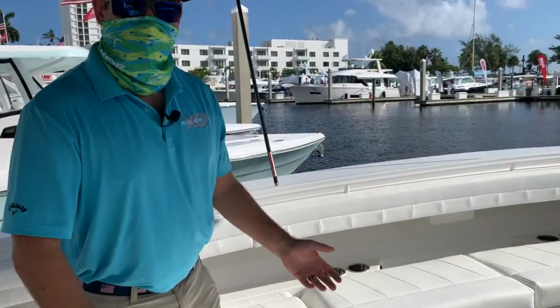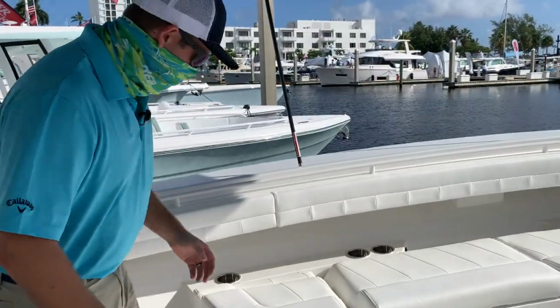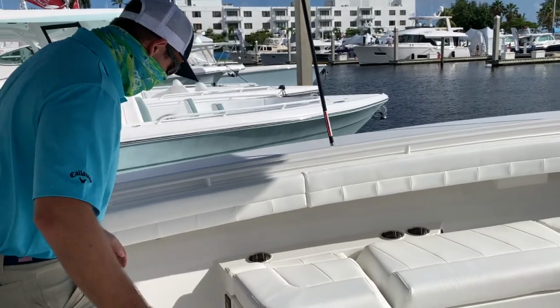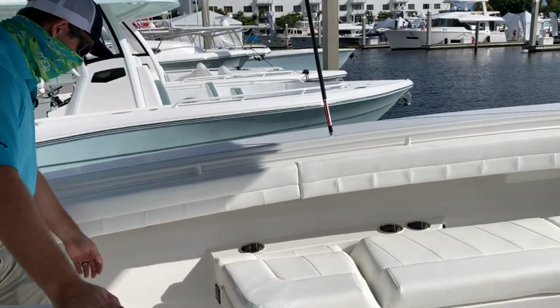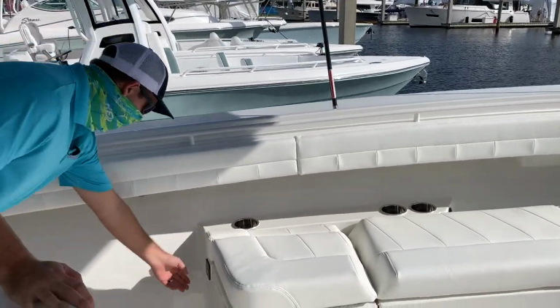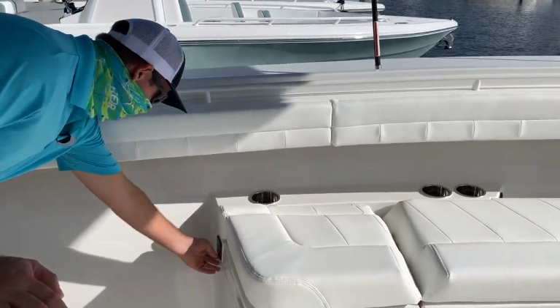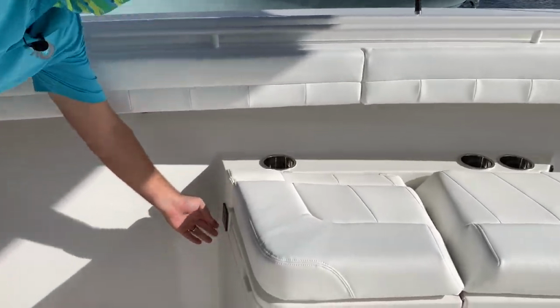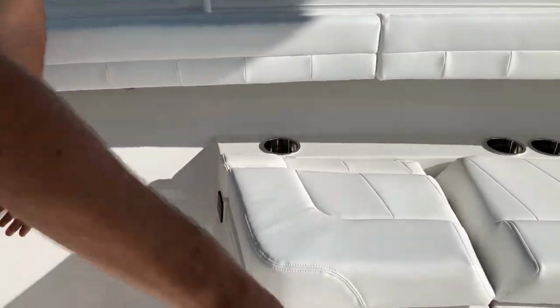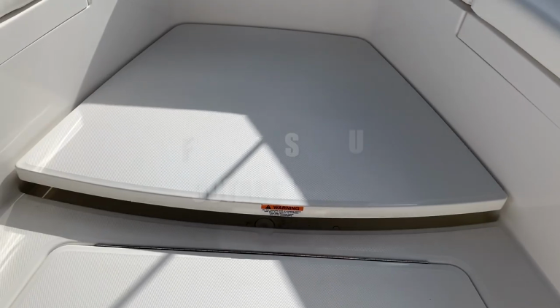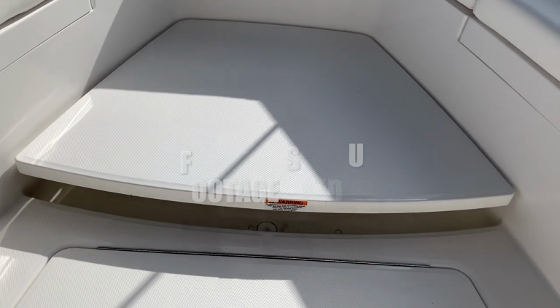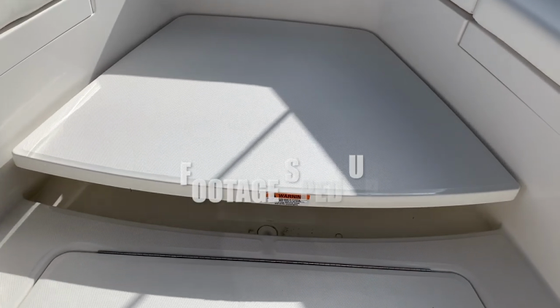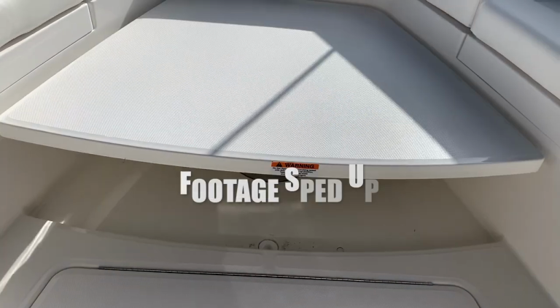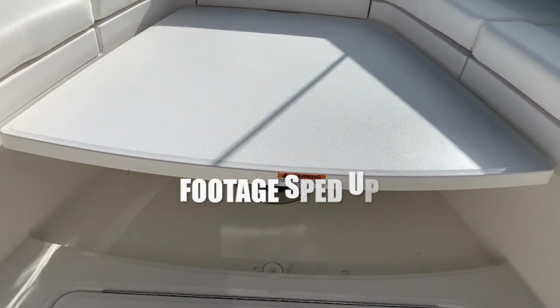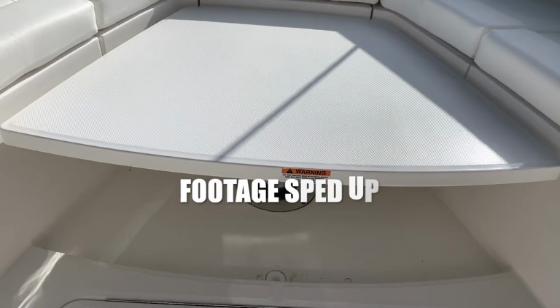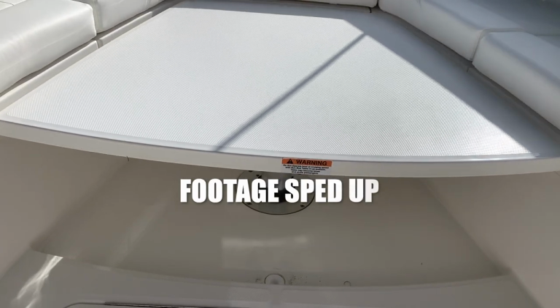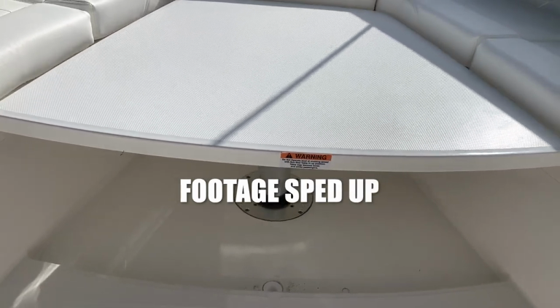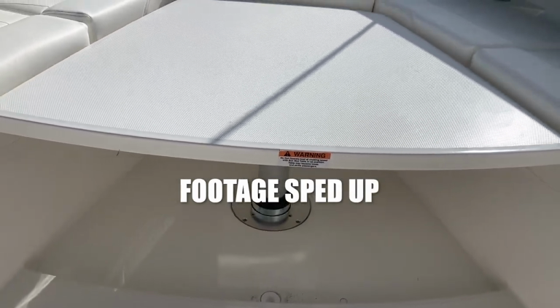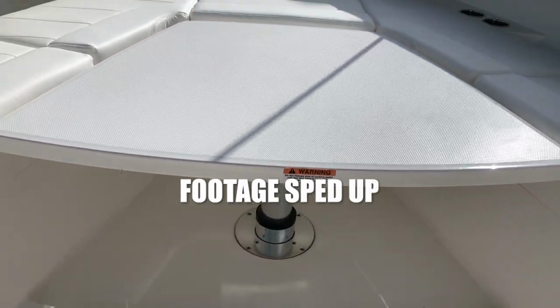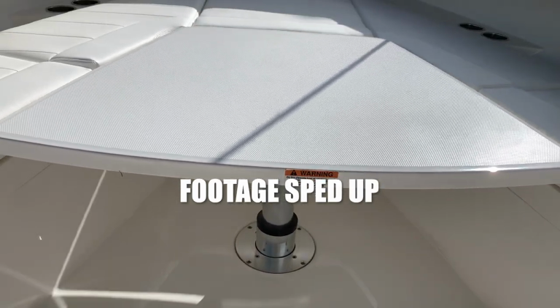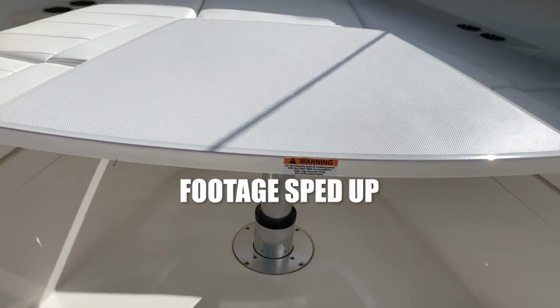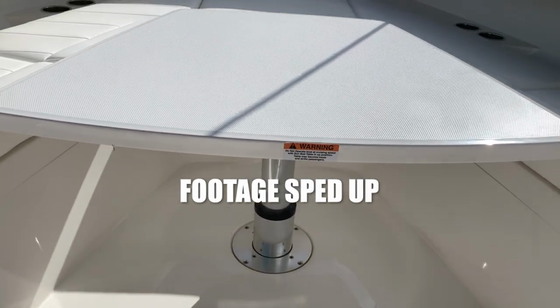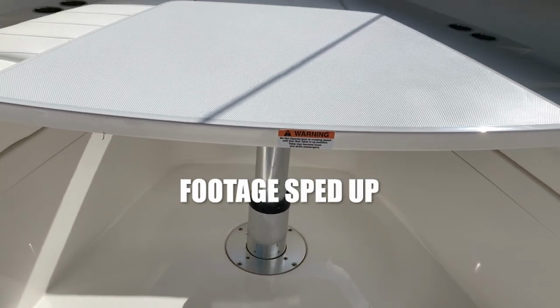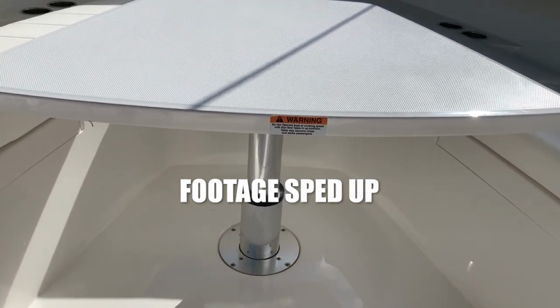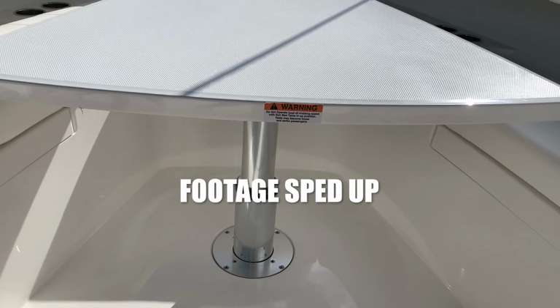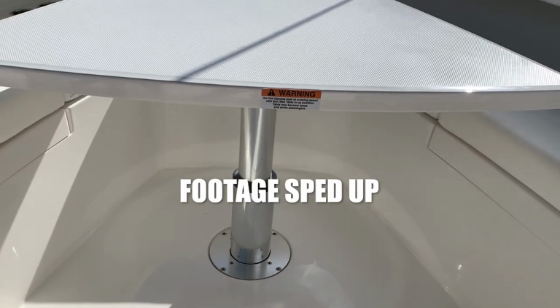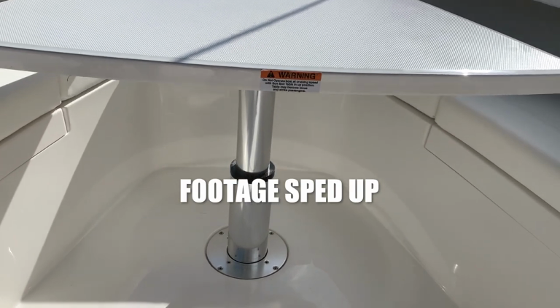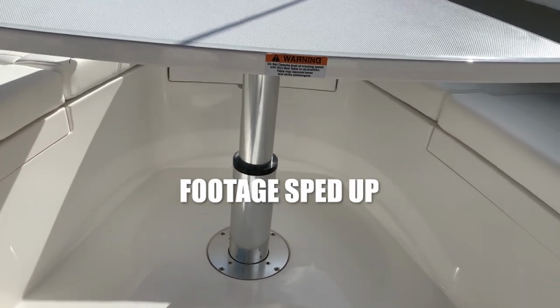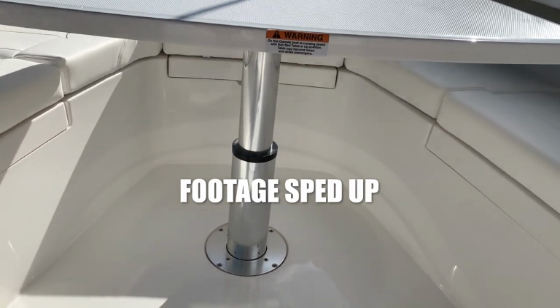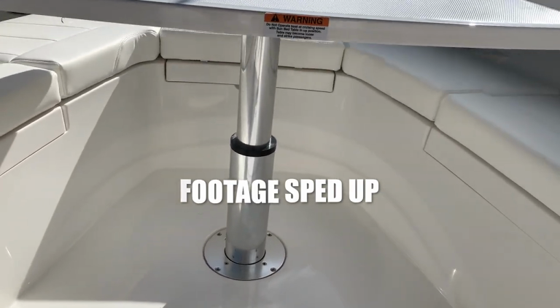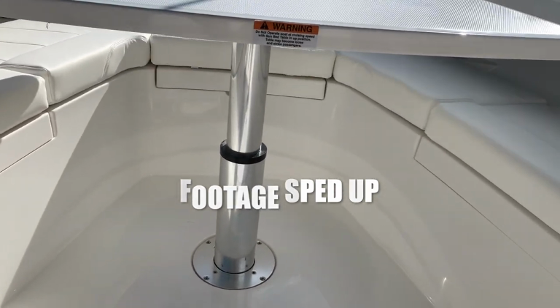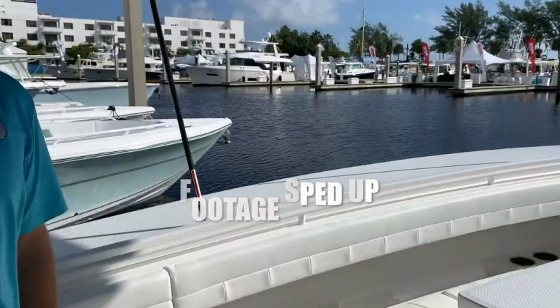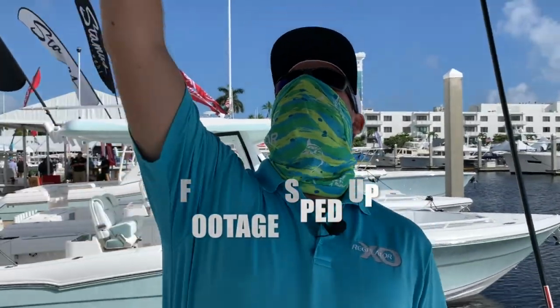One last inspector gadget trick as we always do on the Regulator: there's a panel that is flush-mounted up there, and it comes up — you can stop it midway. Put a cushion on it and you get a full sun deck. Take all your cushions off and you have a big casting deck. It also goes all the way up to table height.